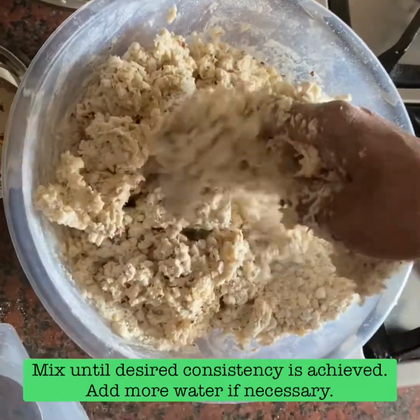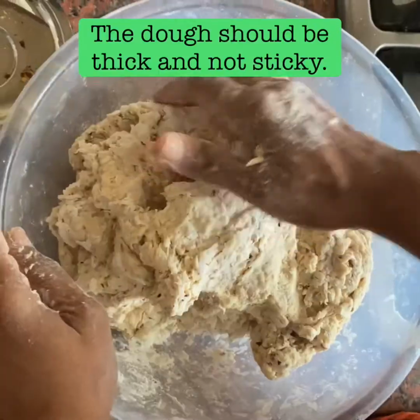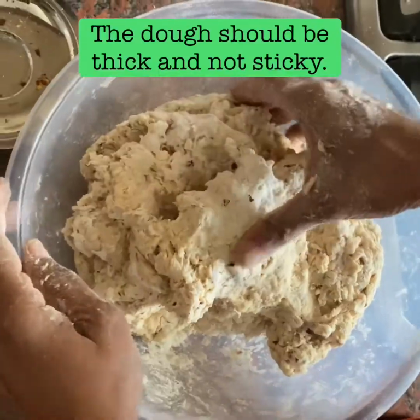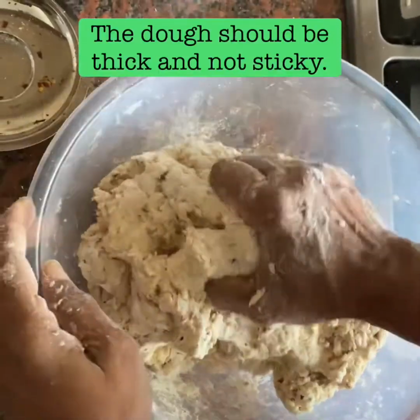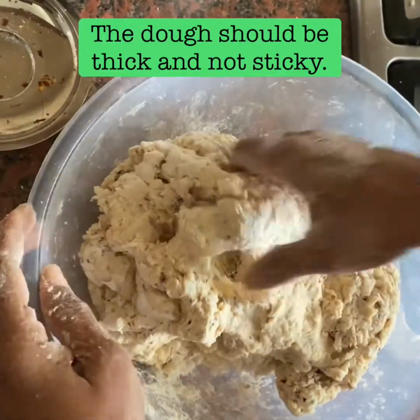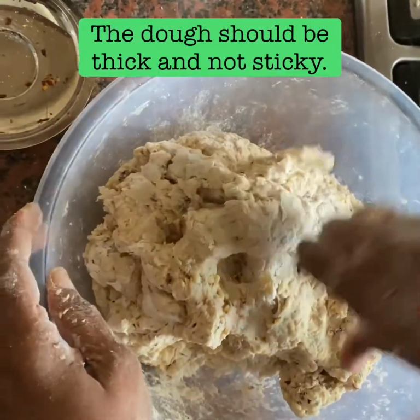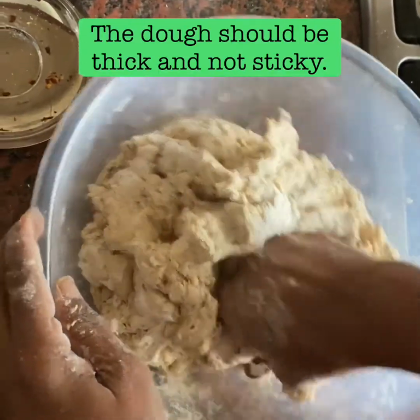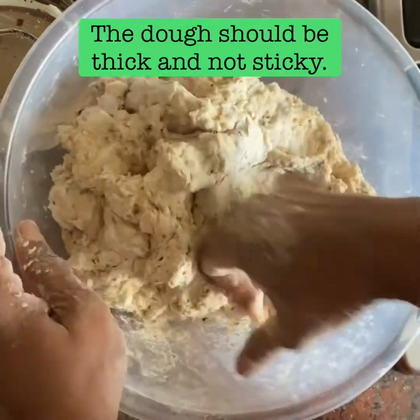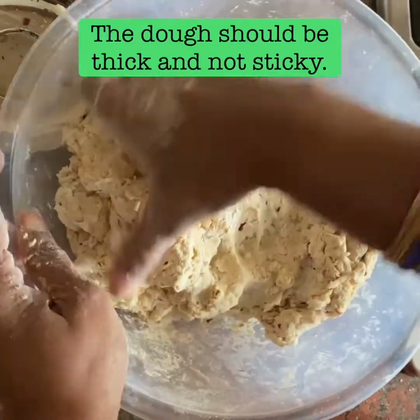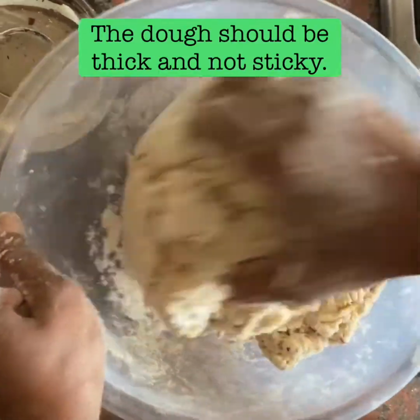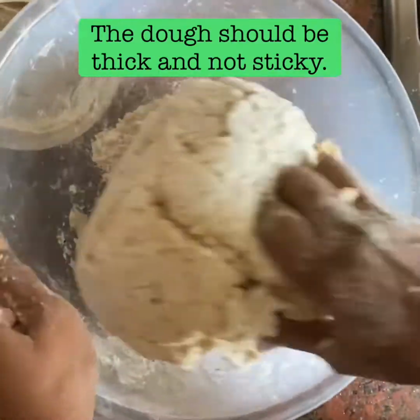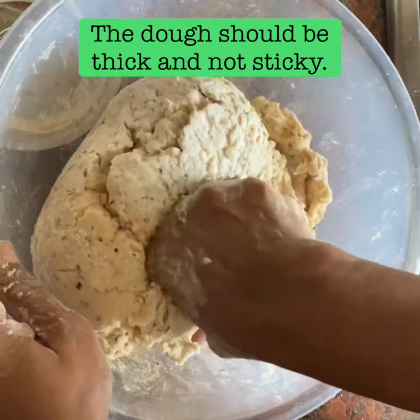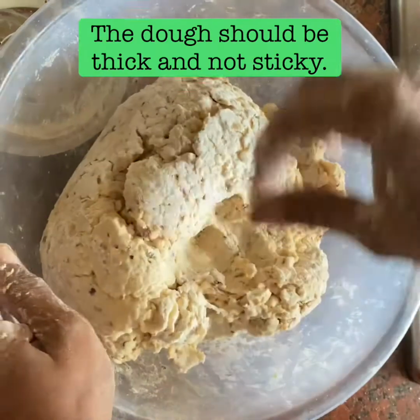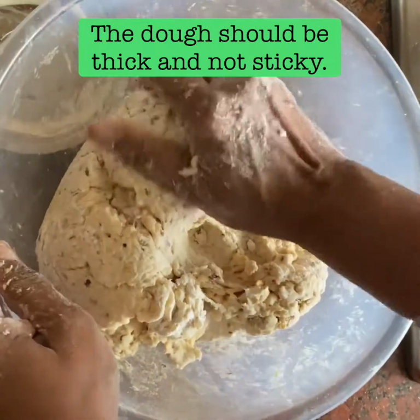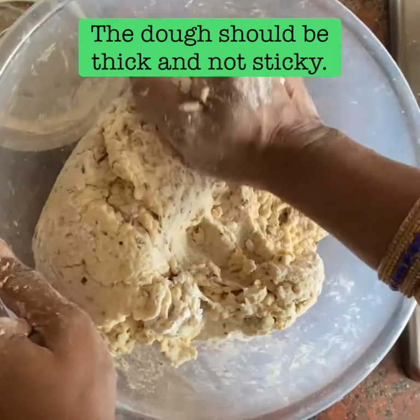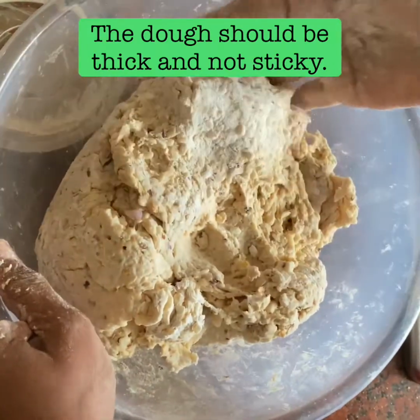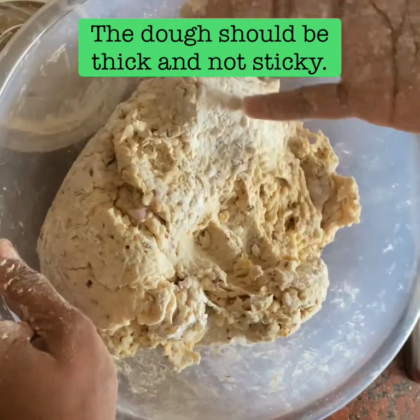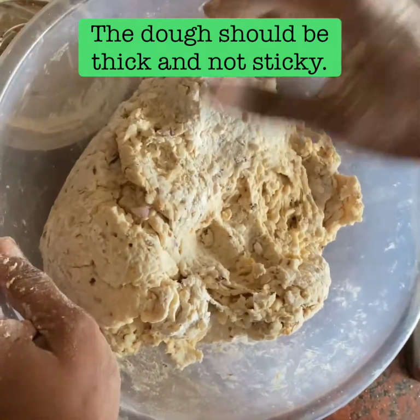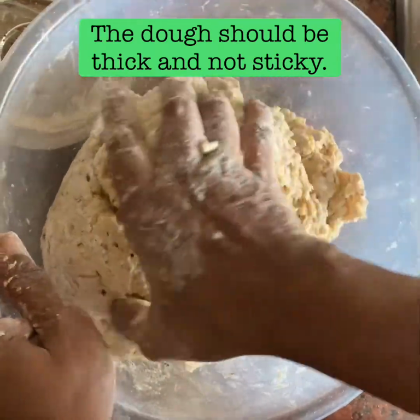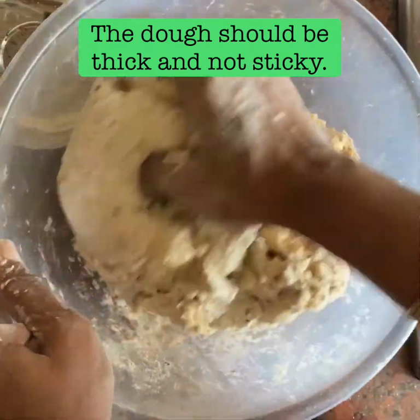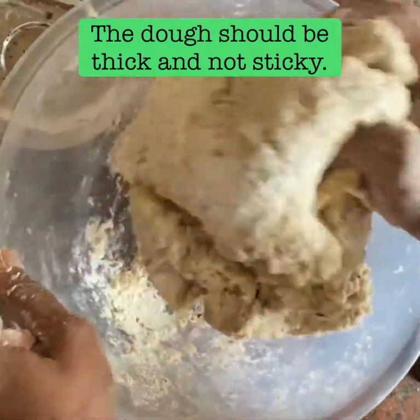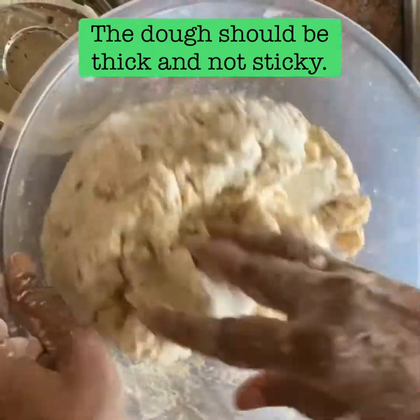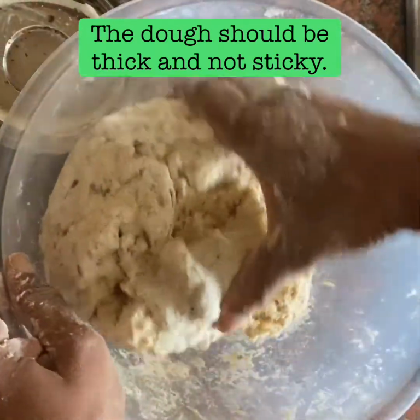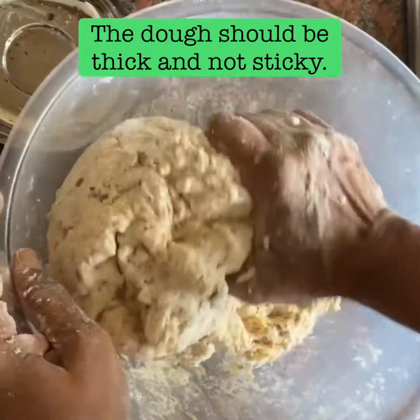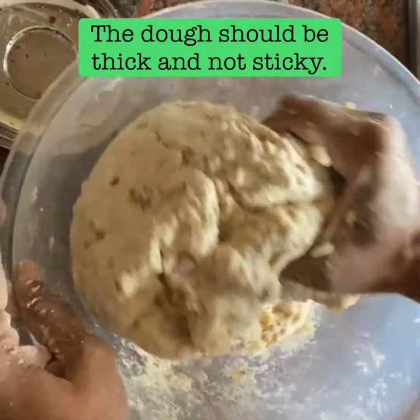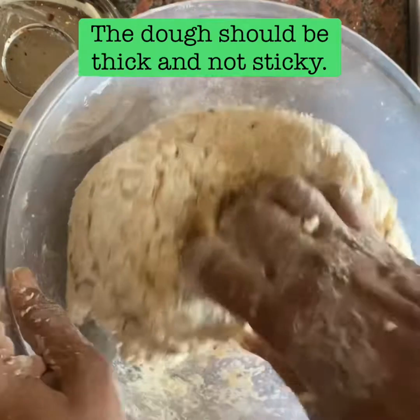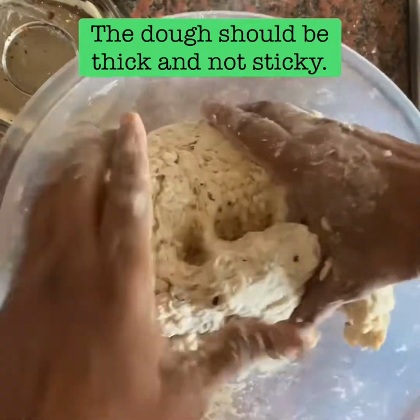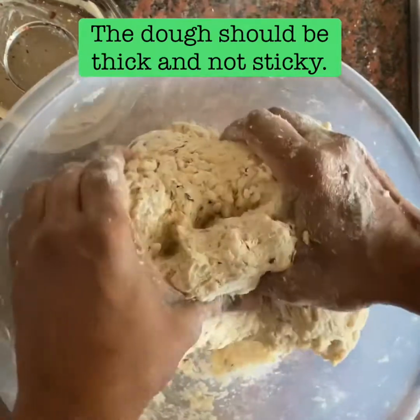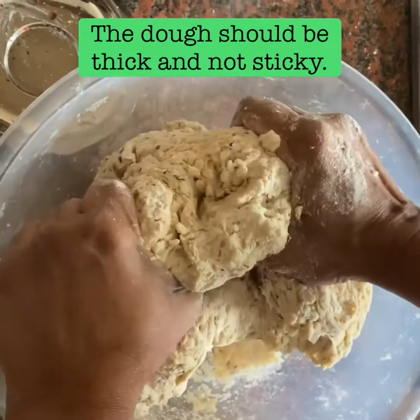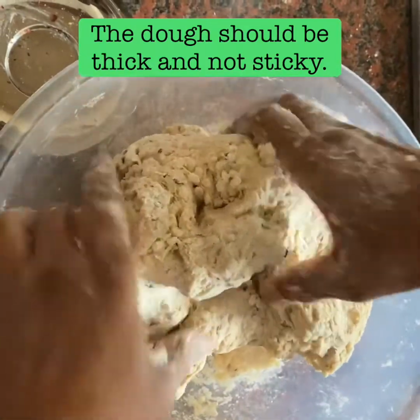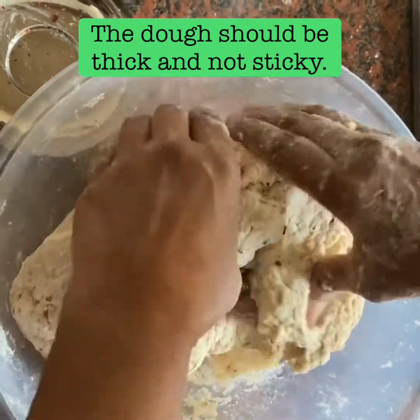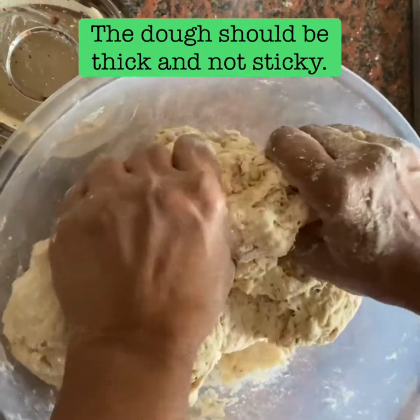Now let's put the knife in the mouth. You'll be able to get it in.